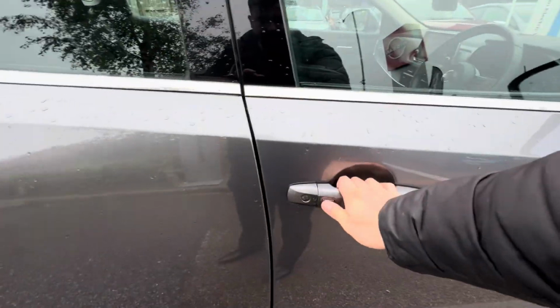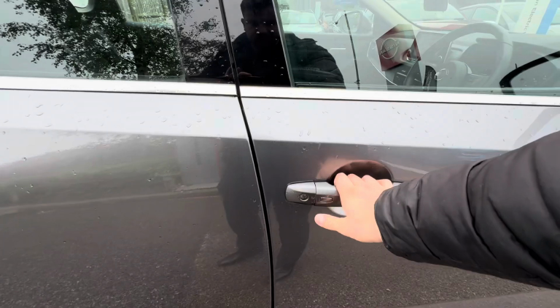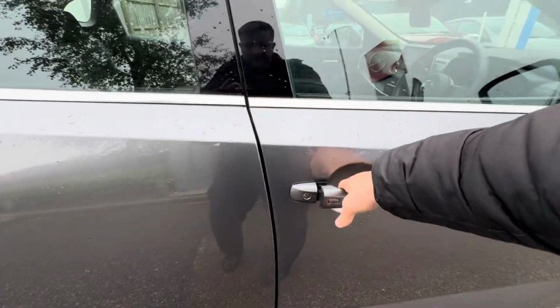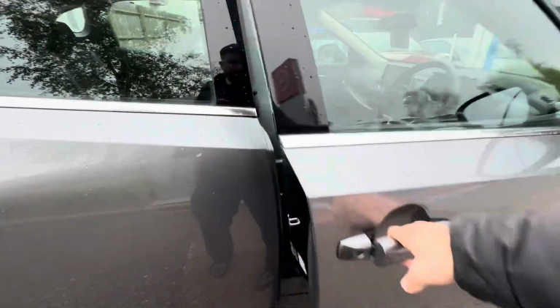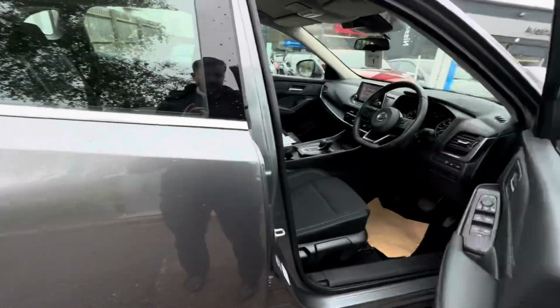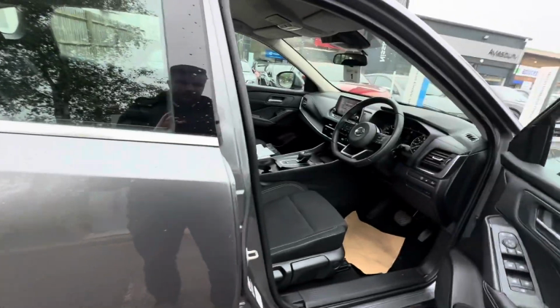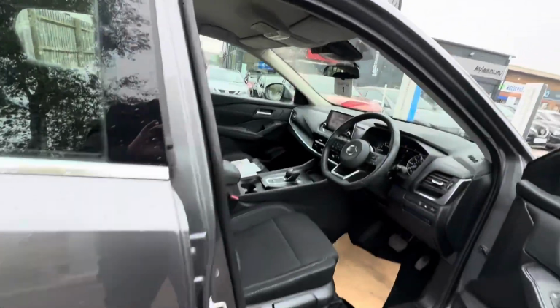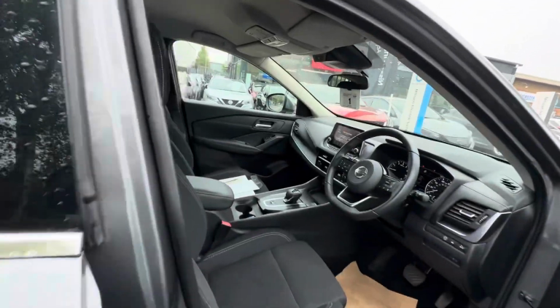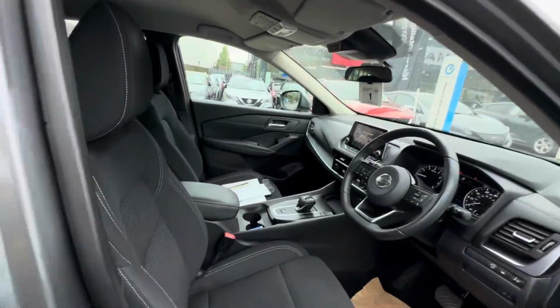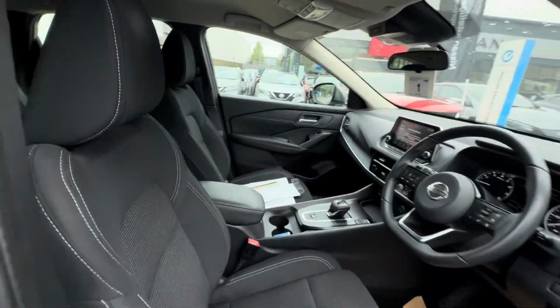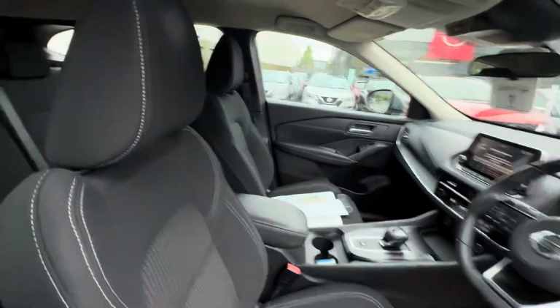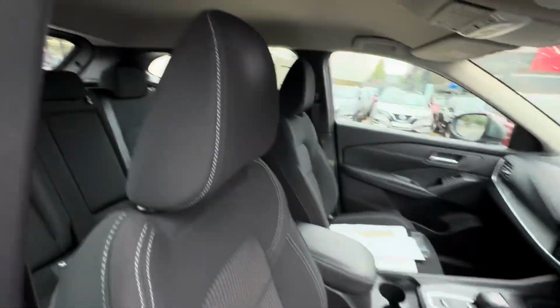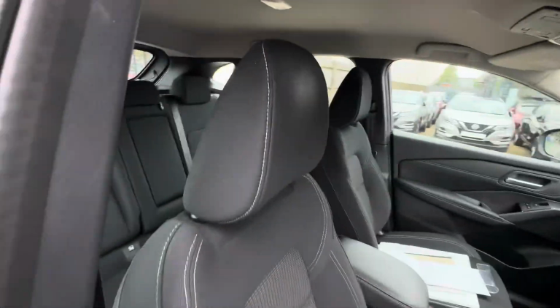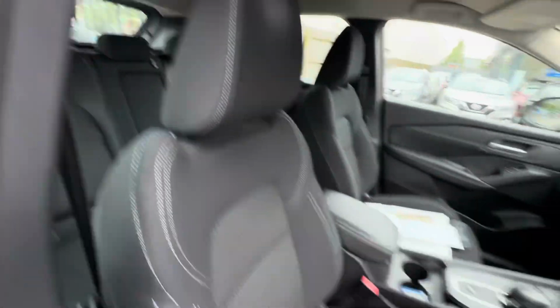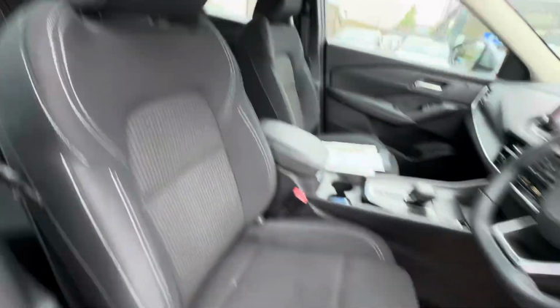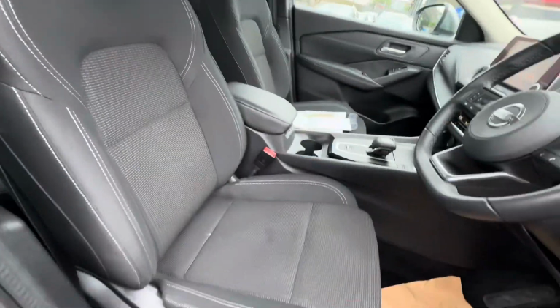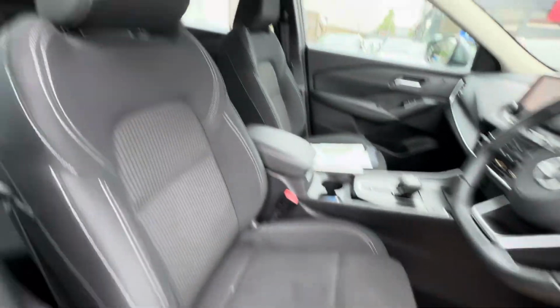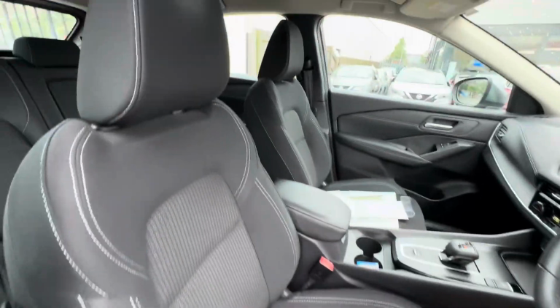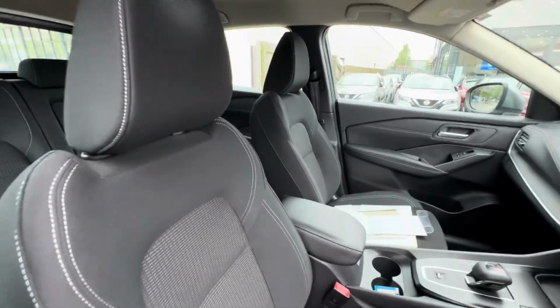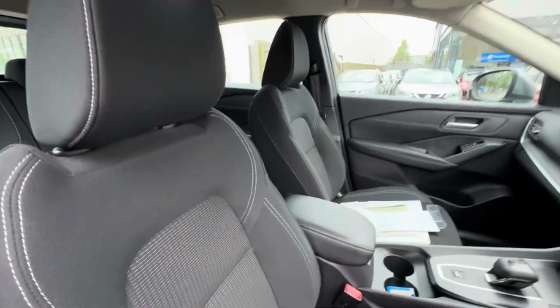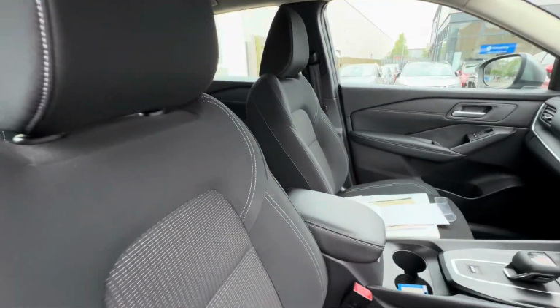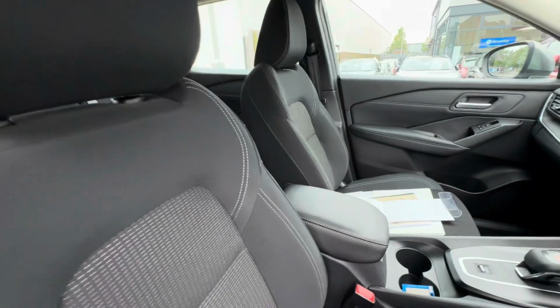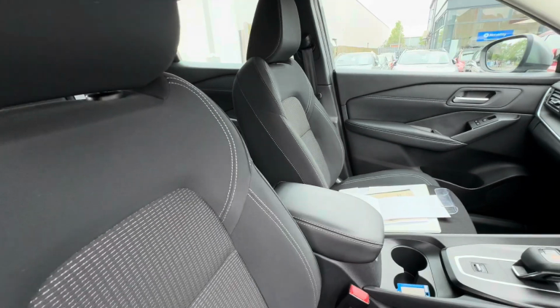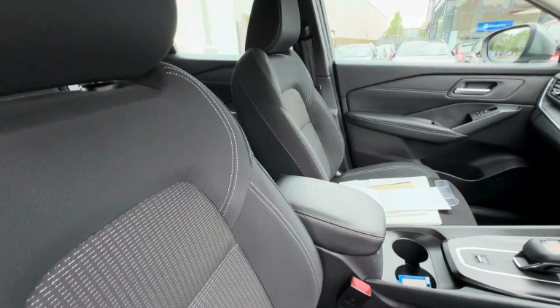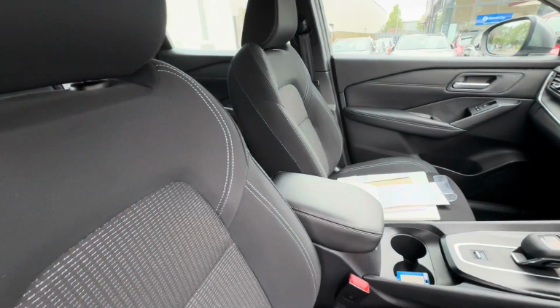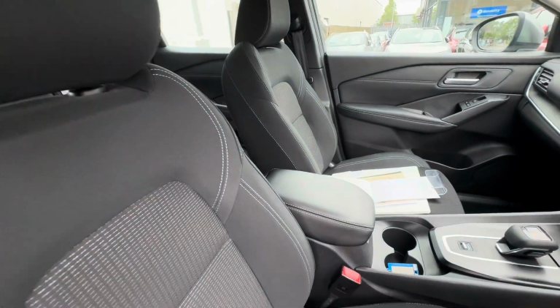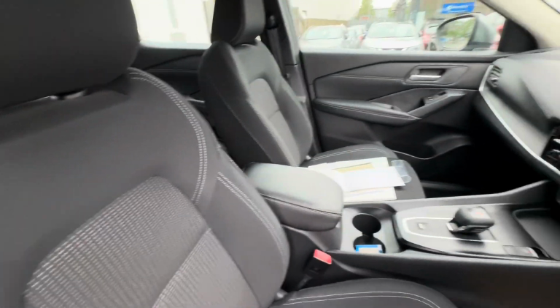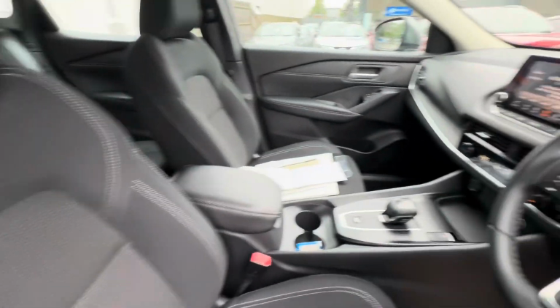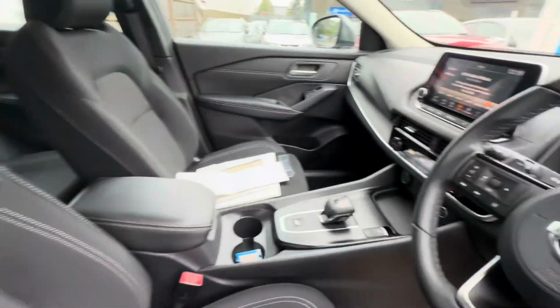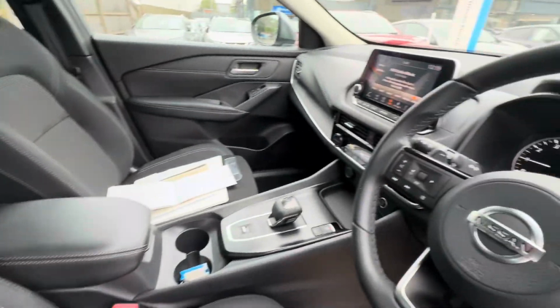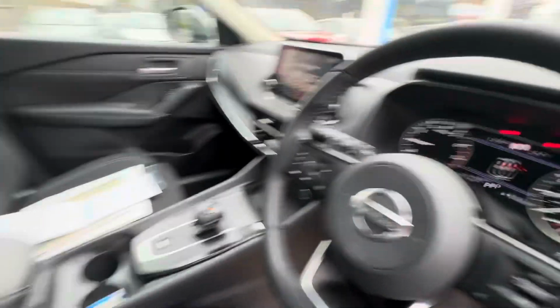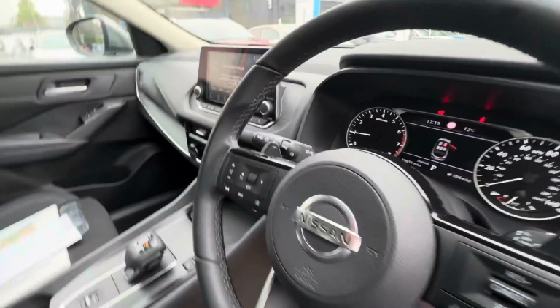Wing mirrors which fold out automatically when you turn the car on. Keyless entry. Black cloth seats mixed with the synthetic leather armrest, steering wheel and gear knob.